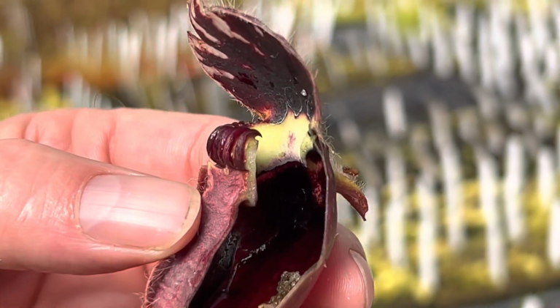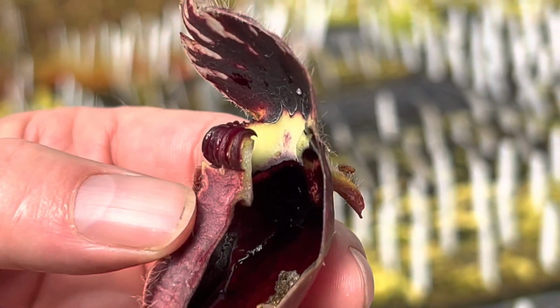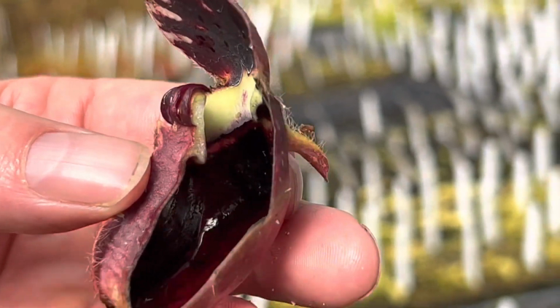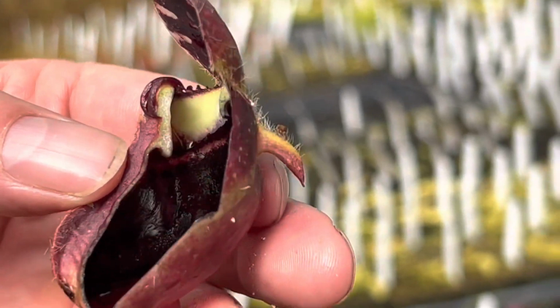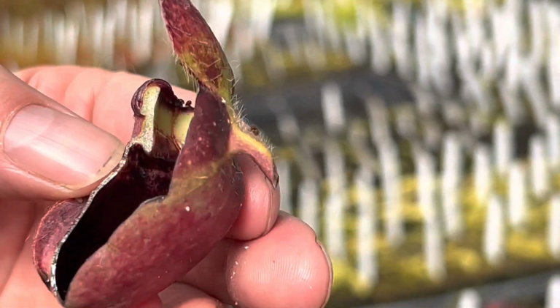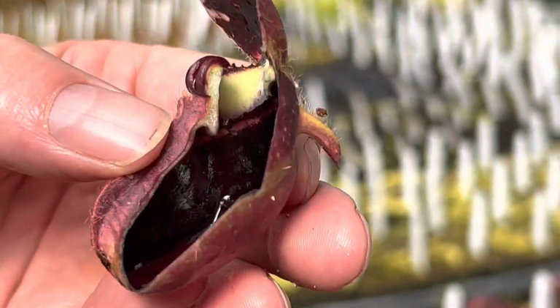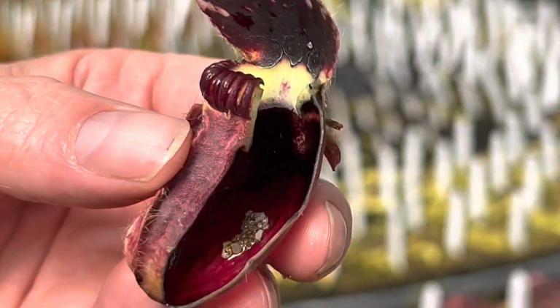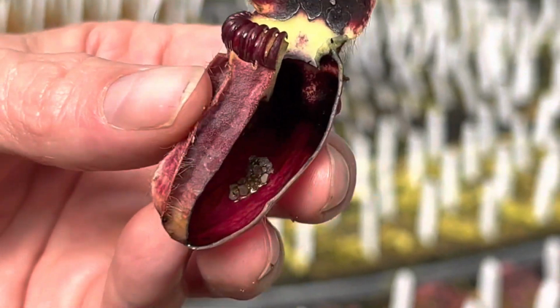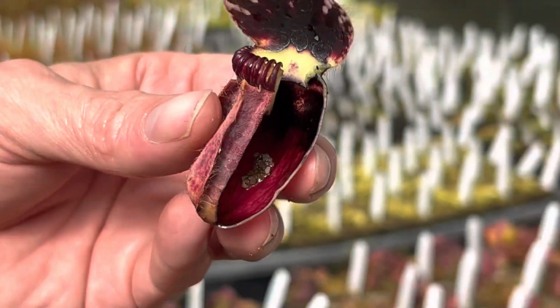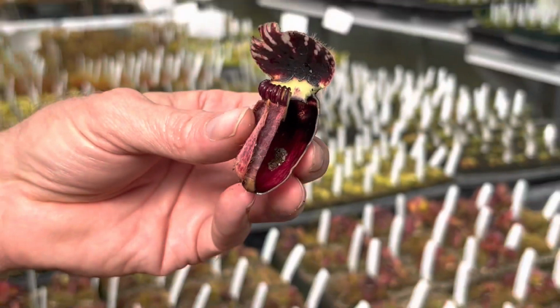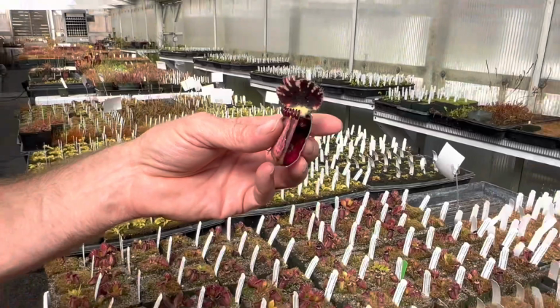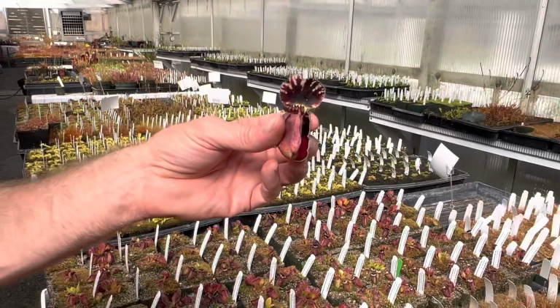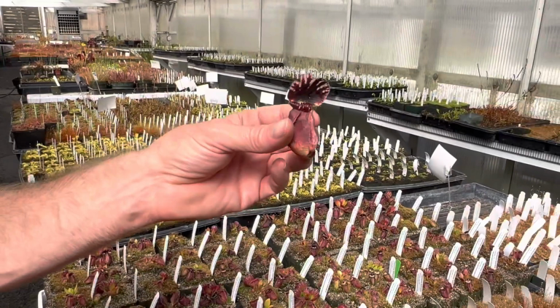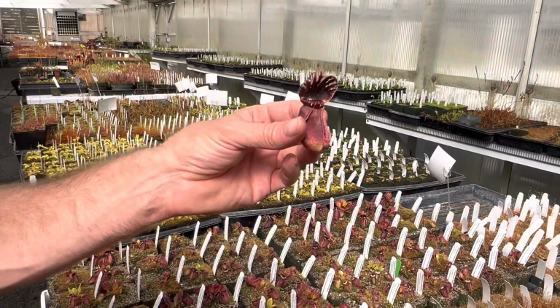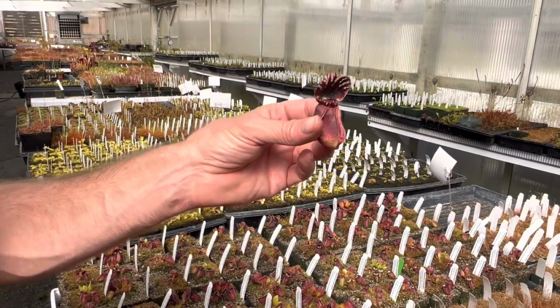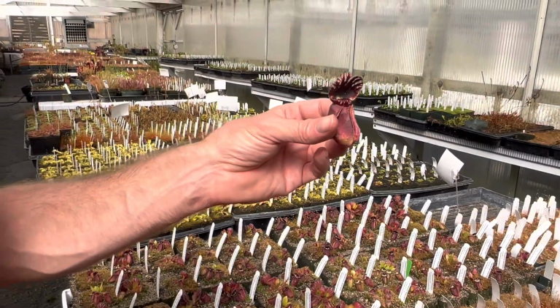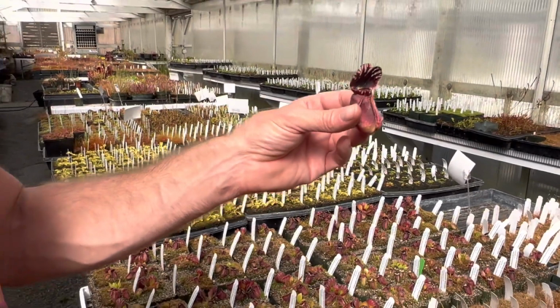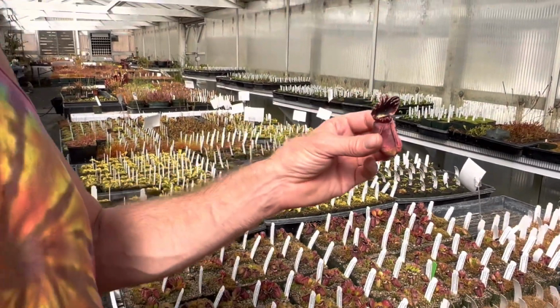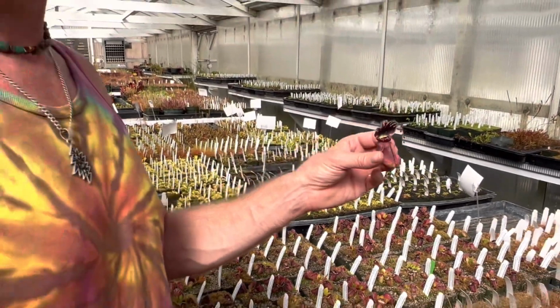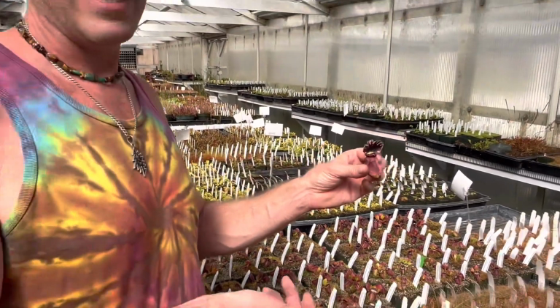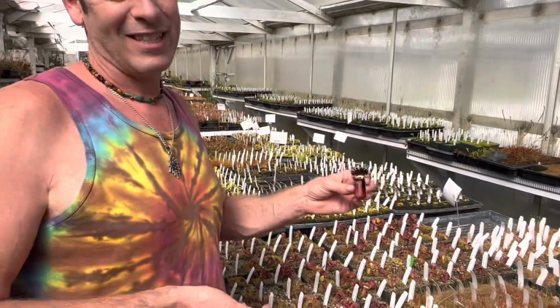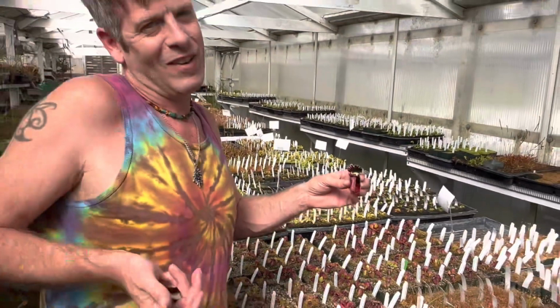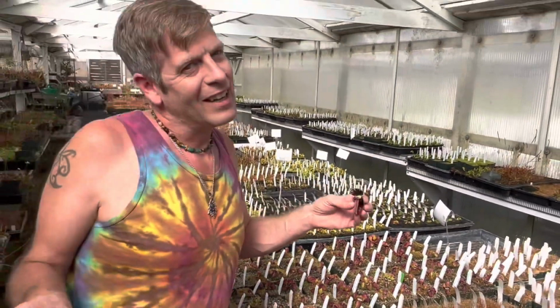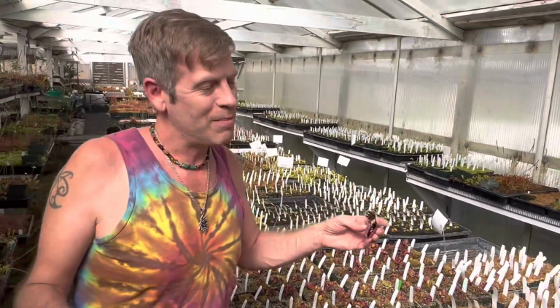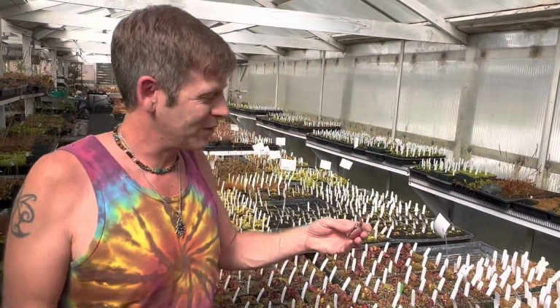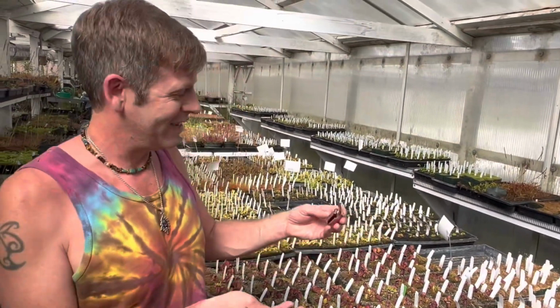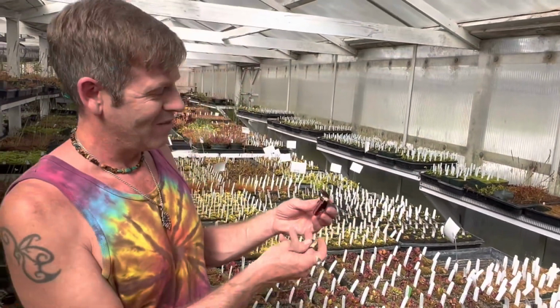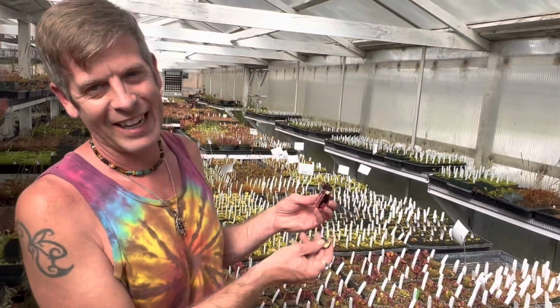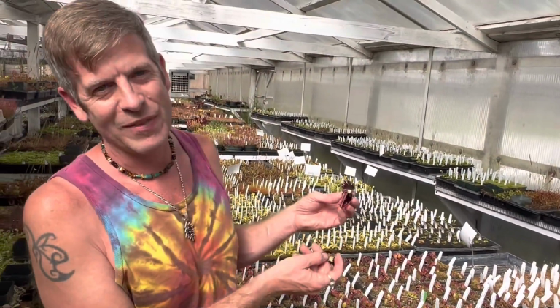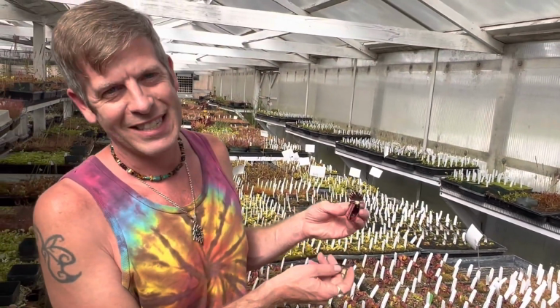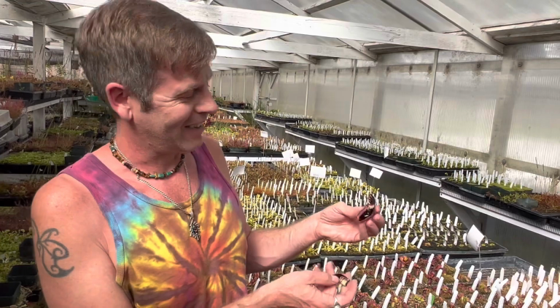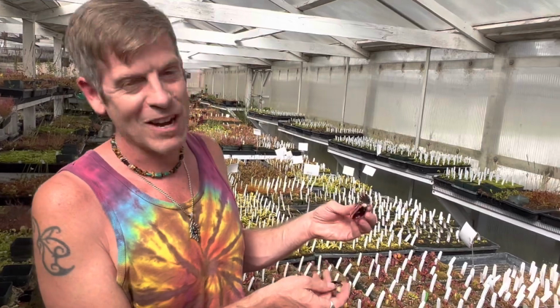They're almost just as beautiful on the inside as they are on the outside, and you don't see it too often. I hope you enjoyed me cutting it open to check it all out.